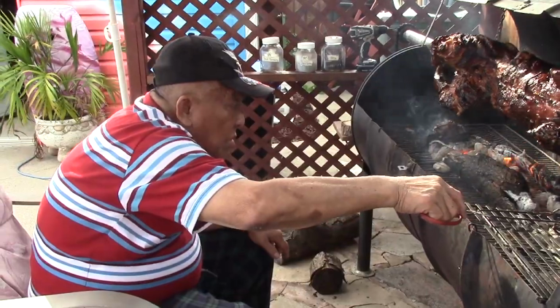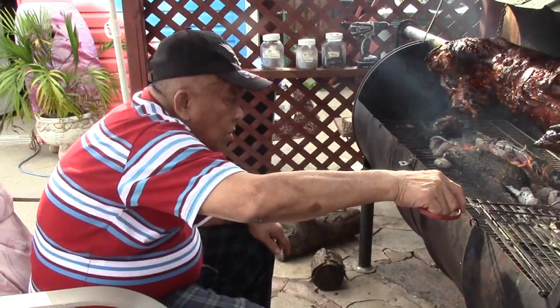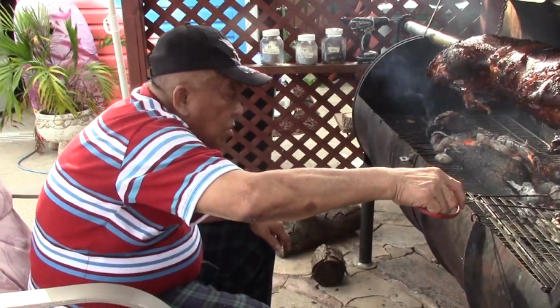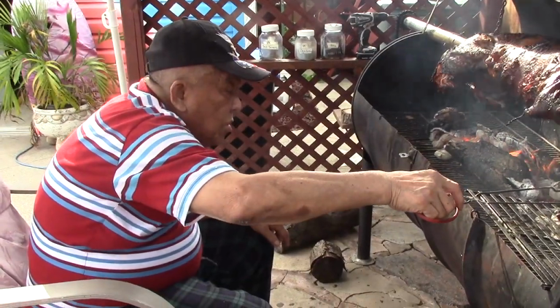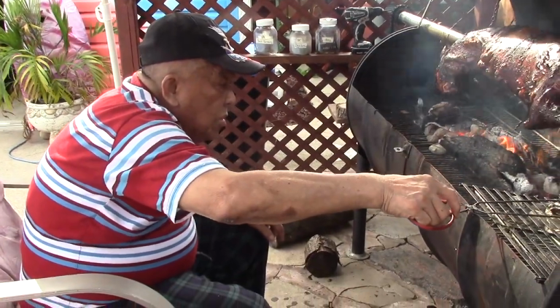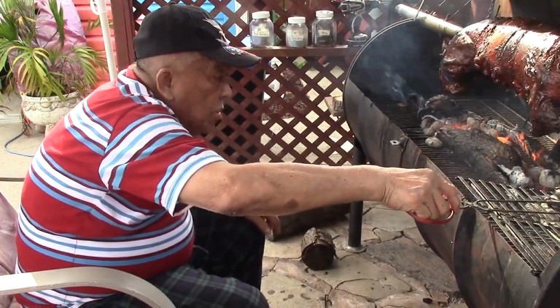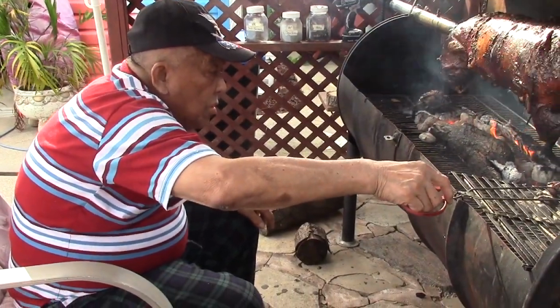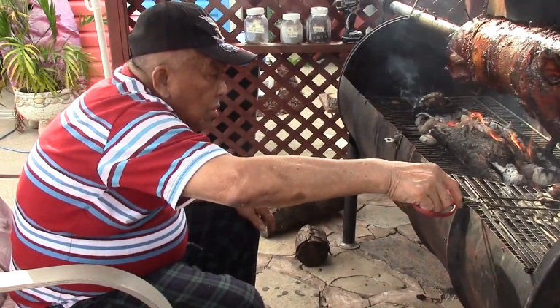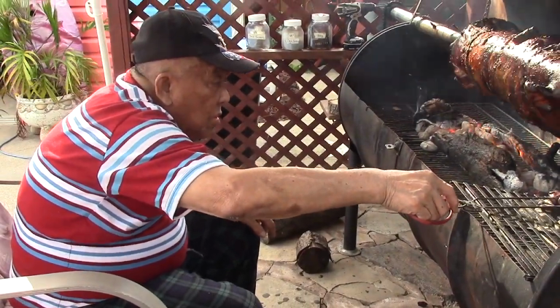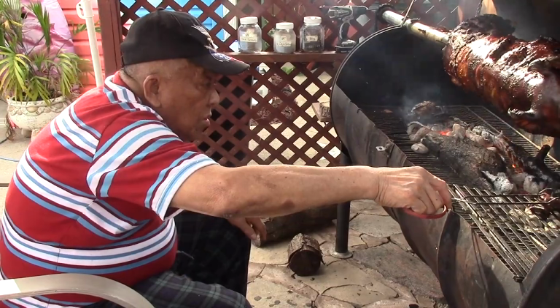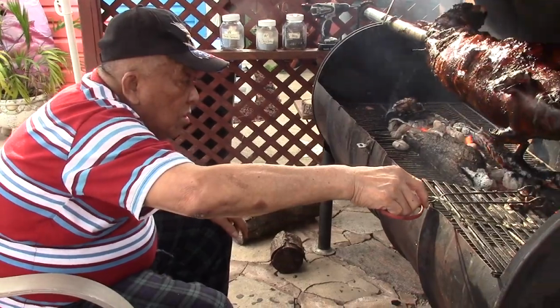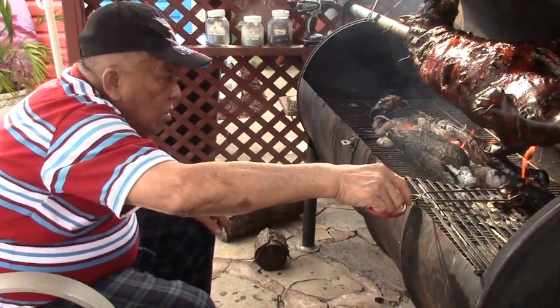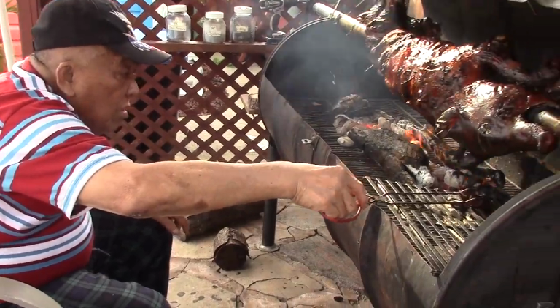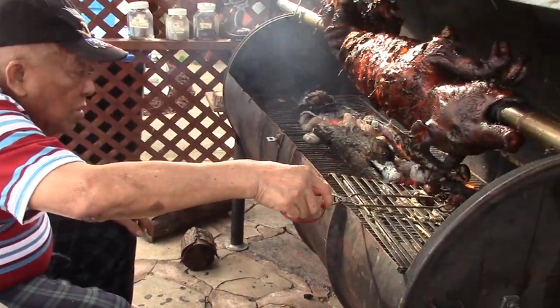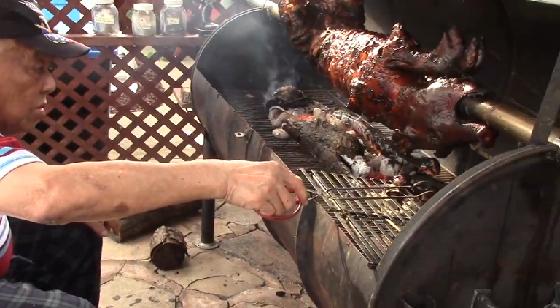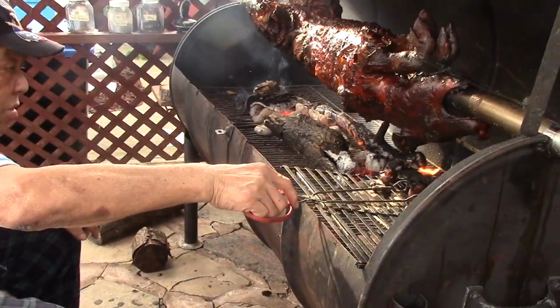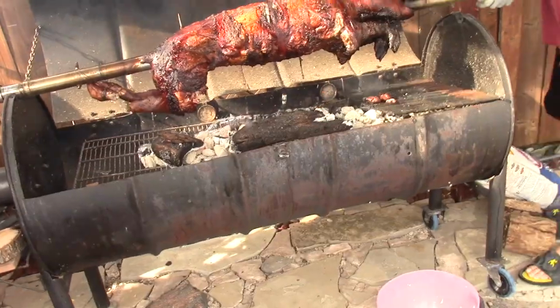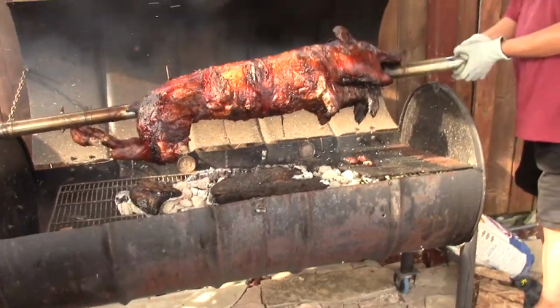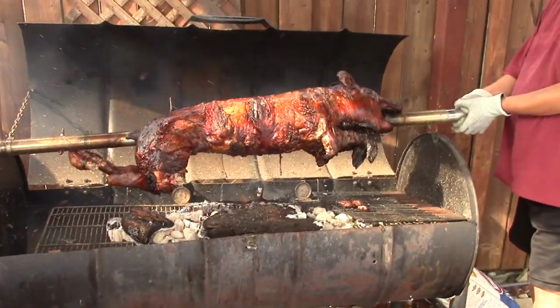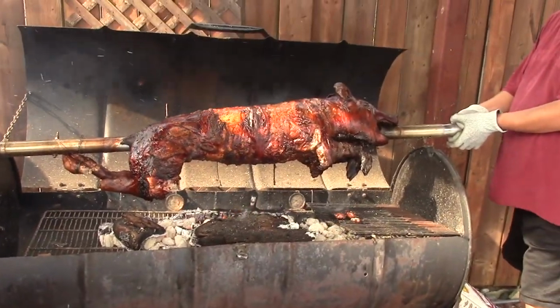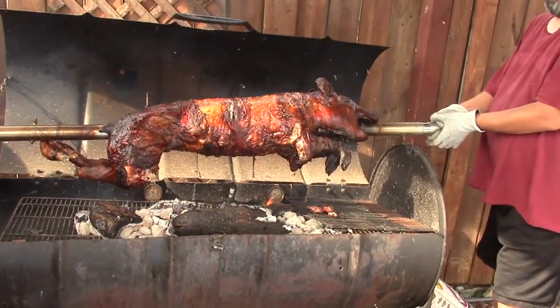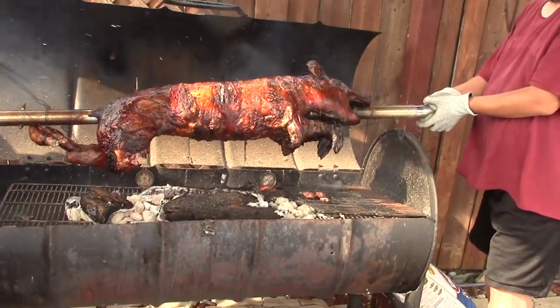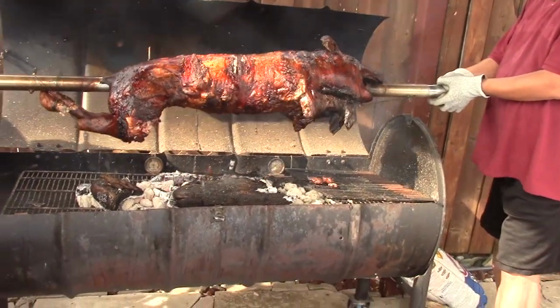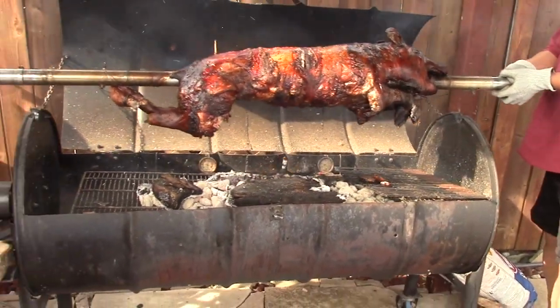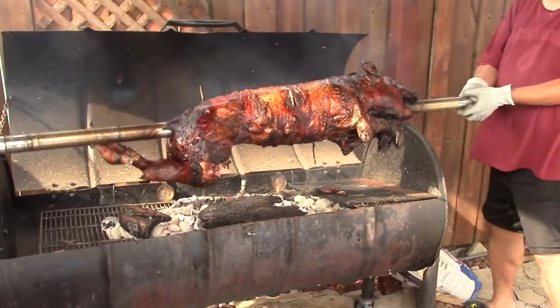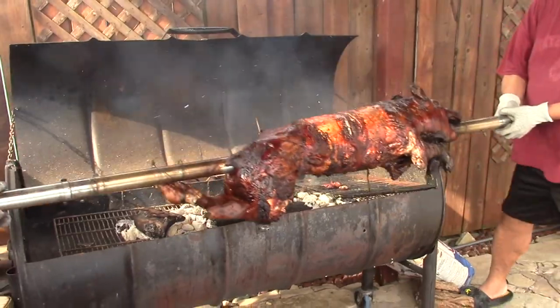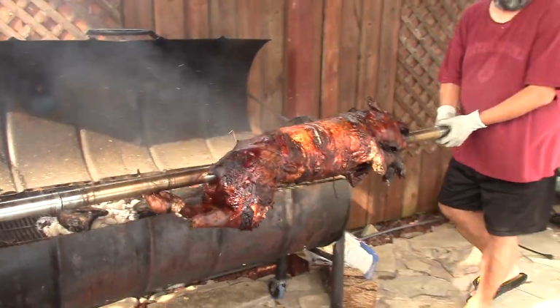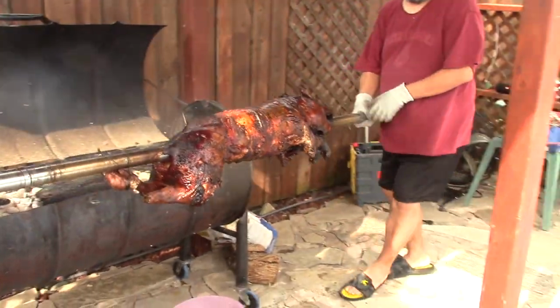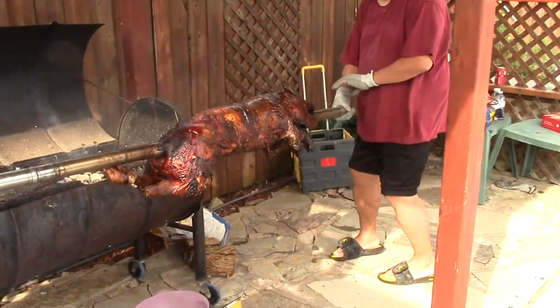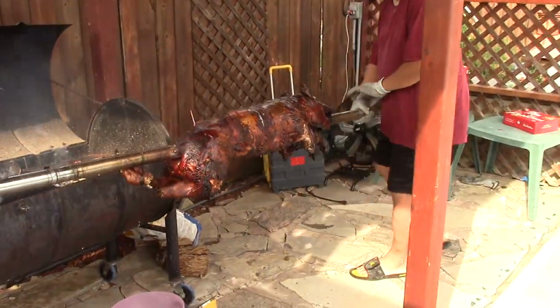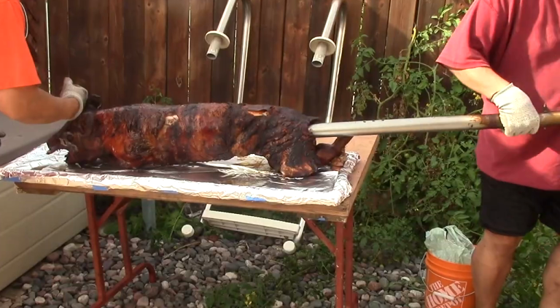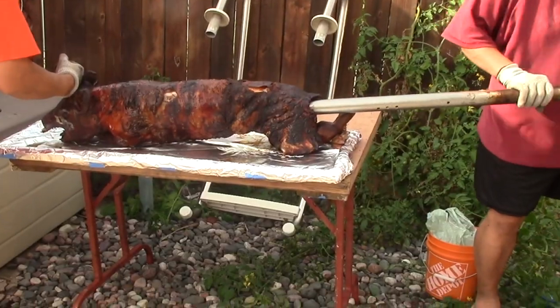And there's the old man now, checking out the lechon and supervising. After three and a half hours, the lechon is now ready. Done like a dinner — that's how you do it.